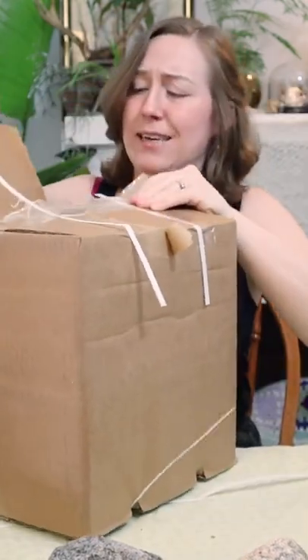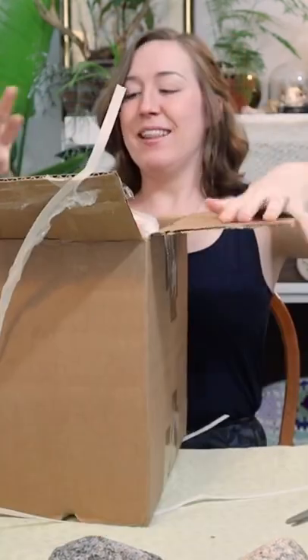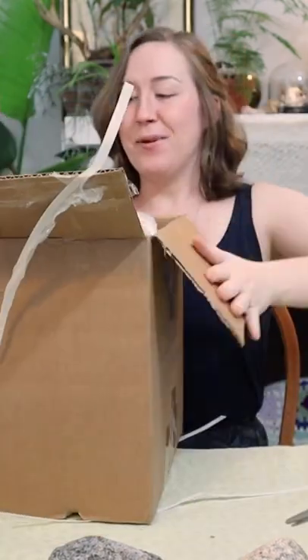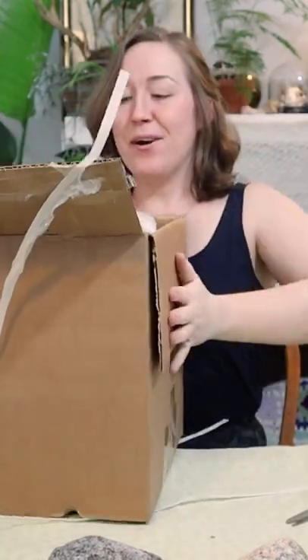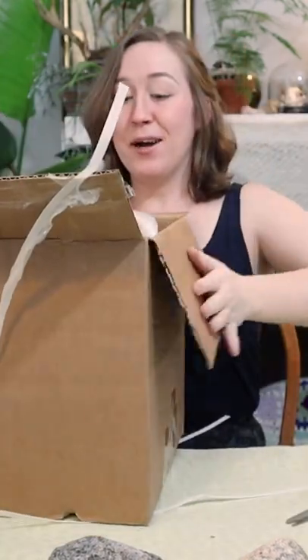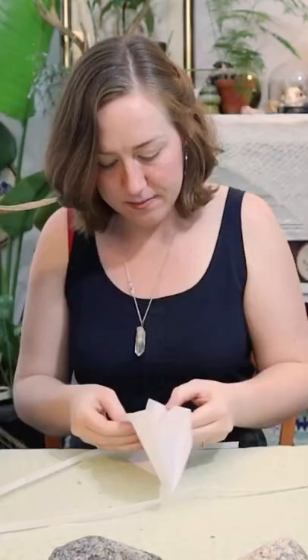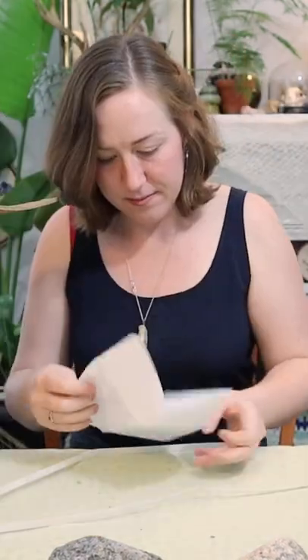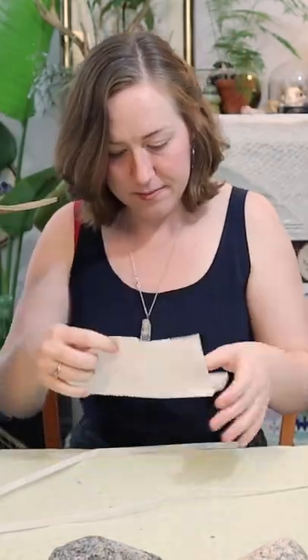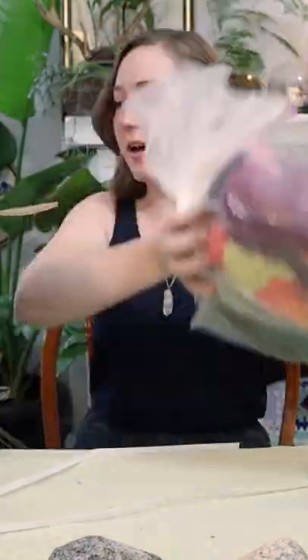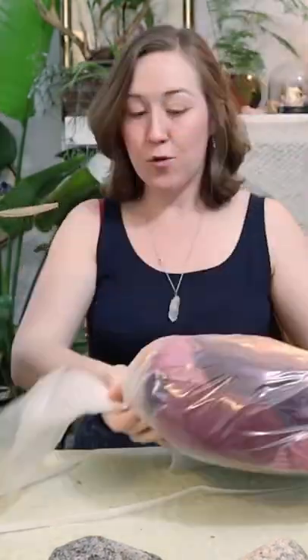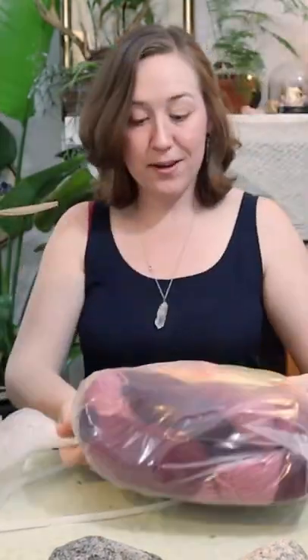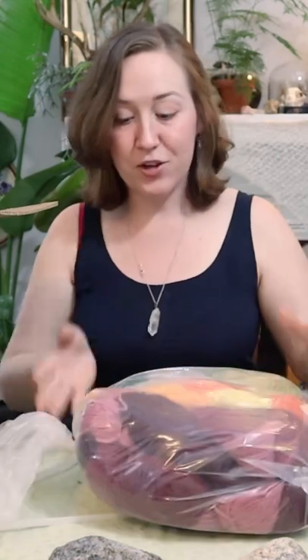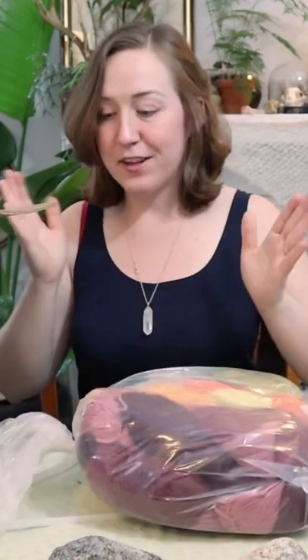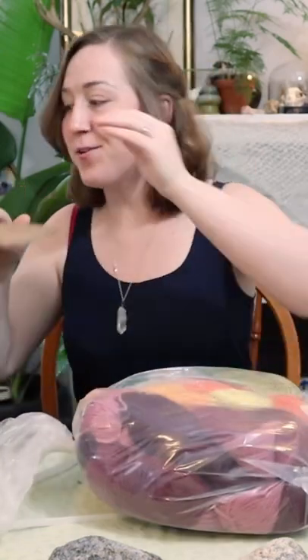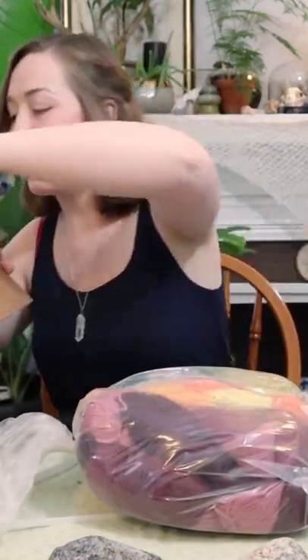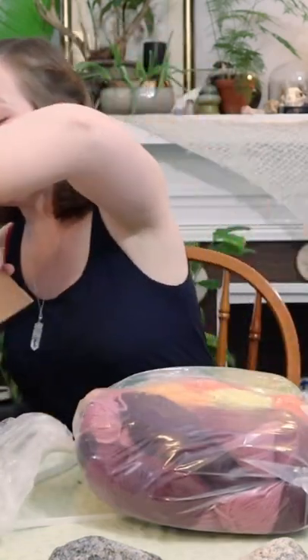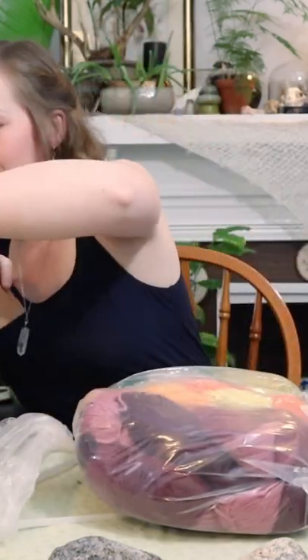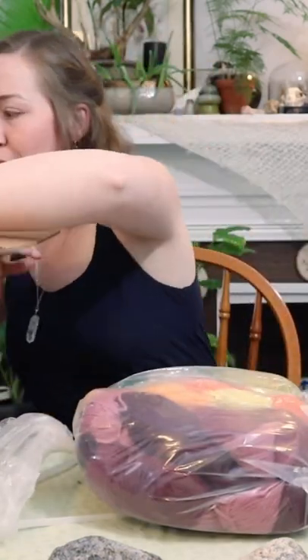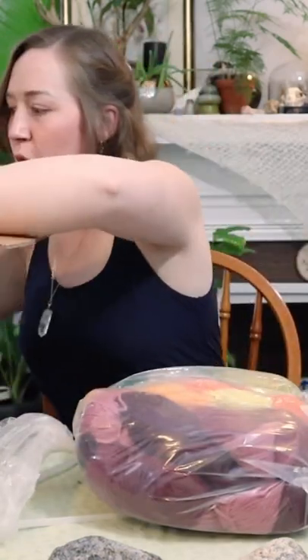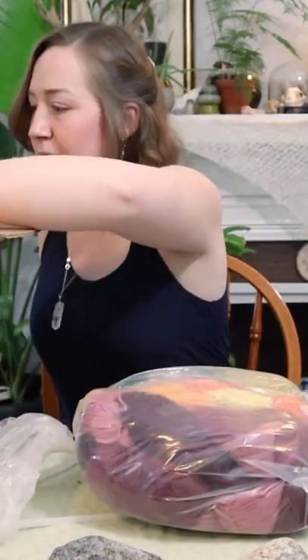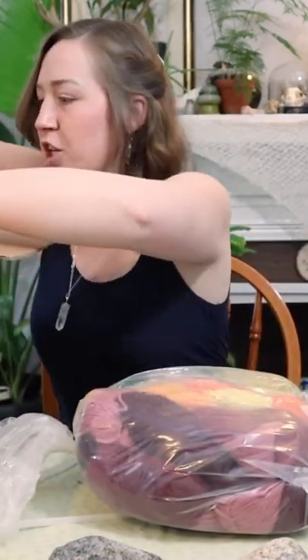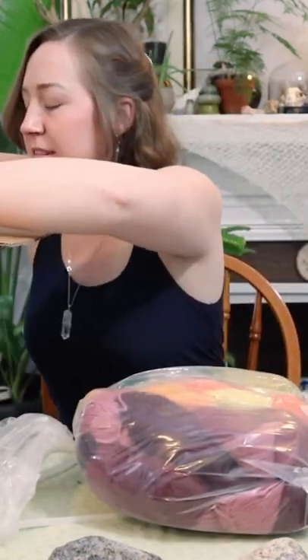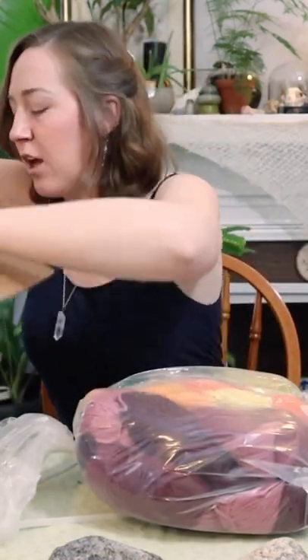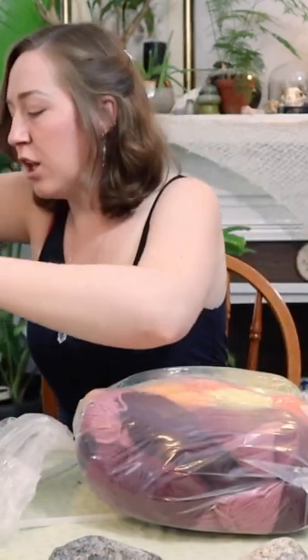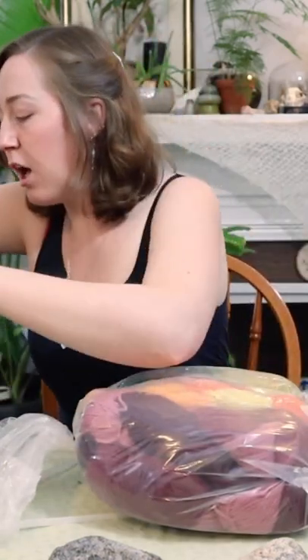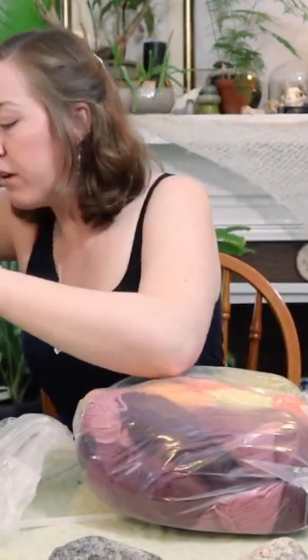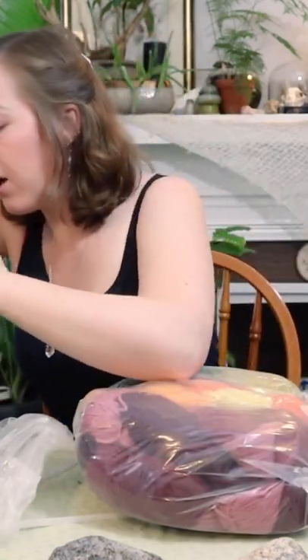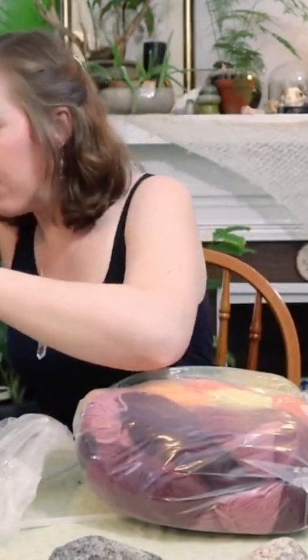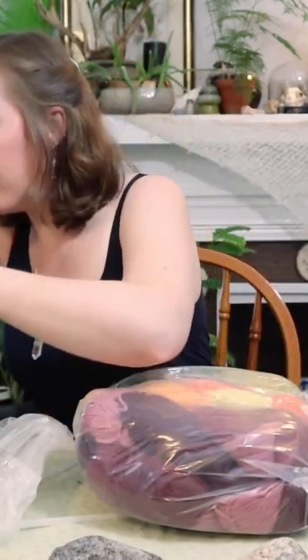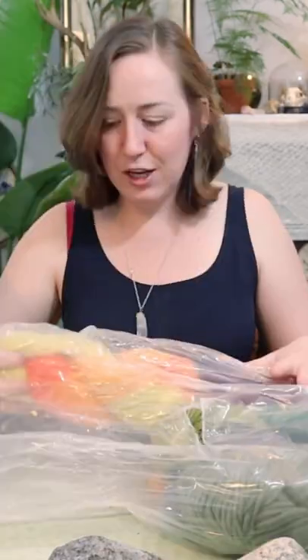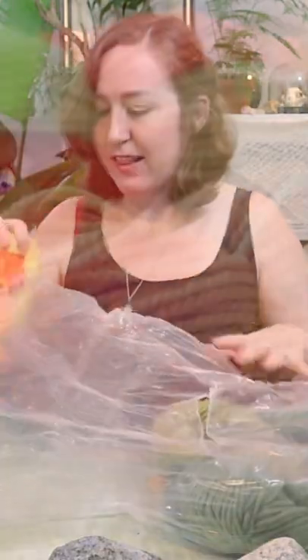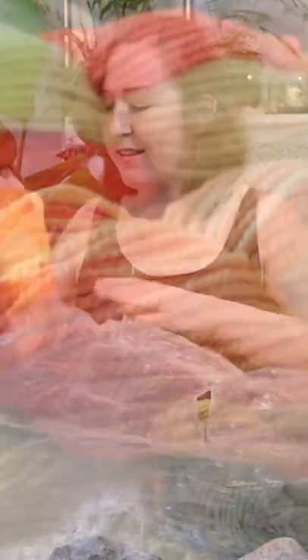And there we go. Oh my gosh, there's like a whole bunch. Oh my gosh, this is like a lot of yarn. Look at this.